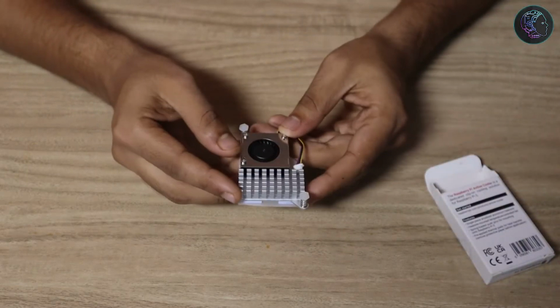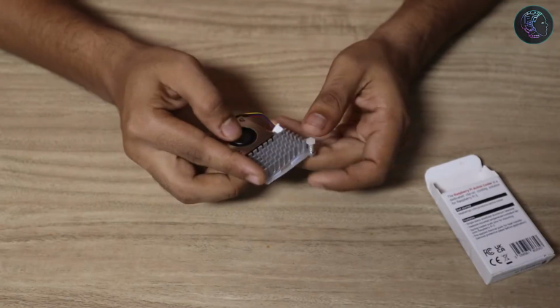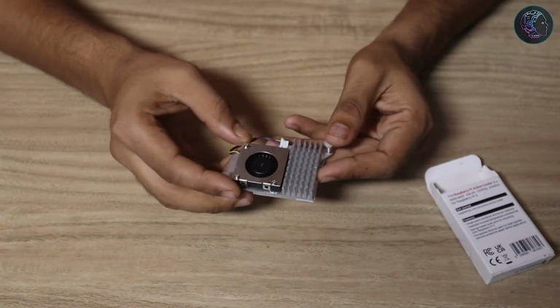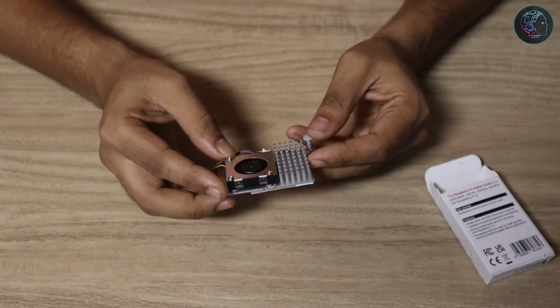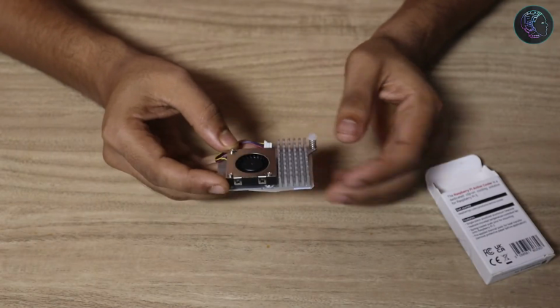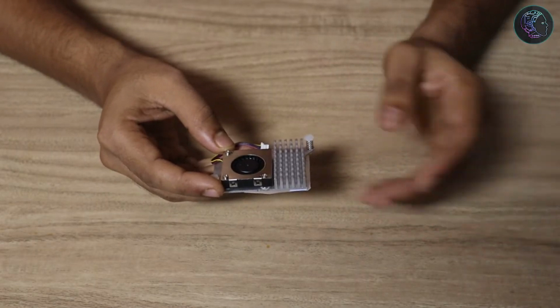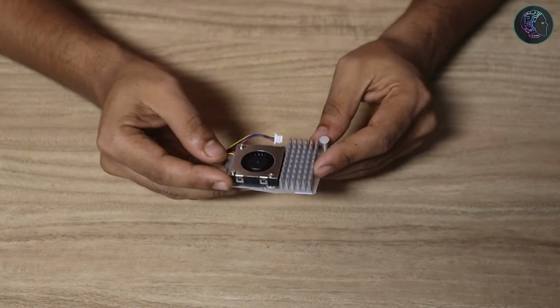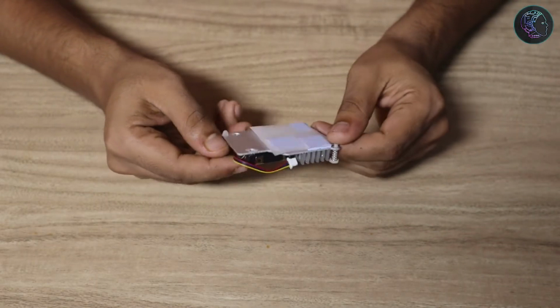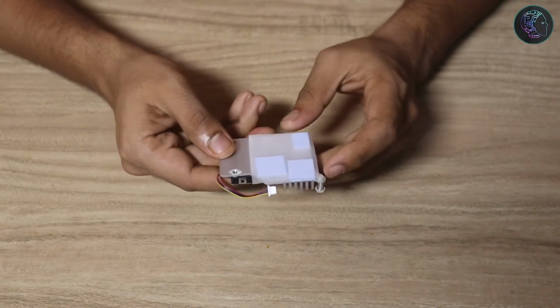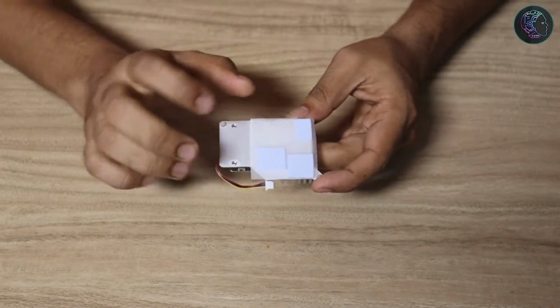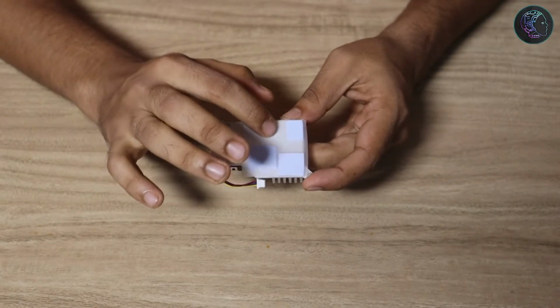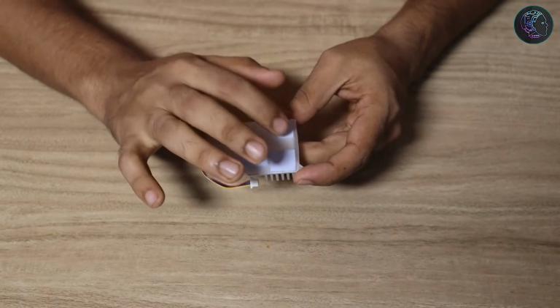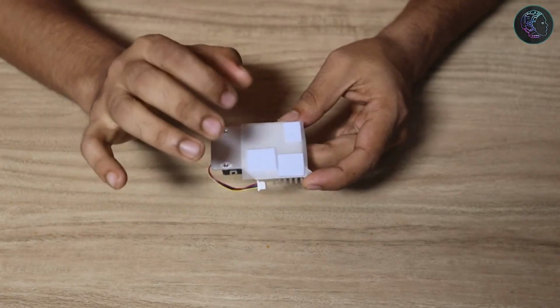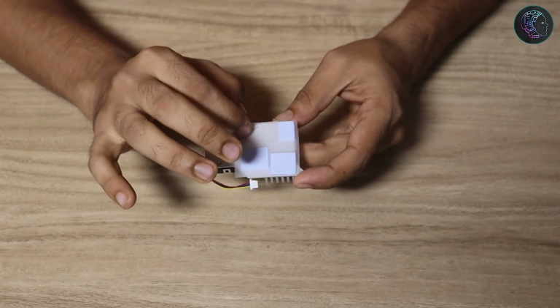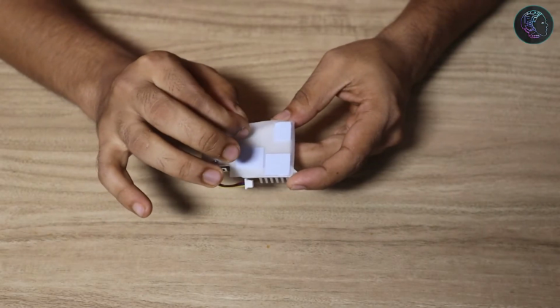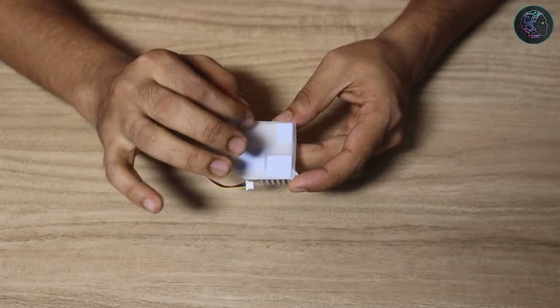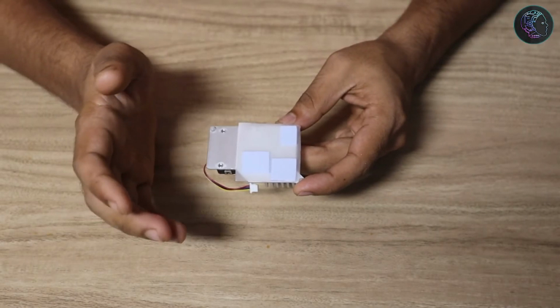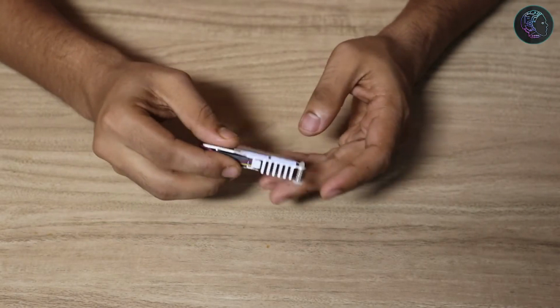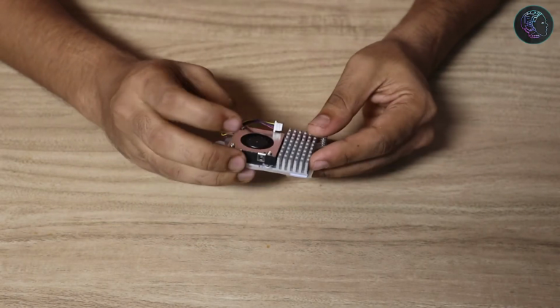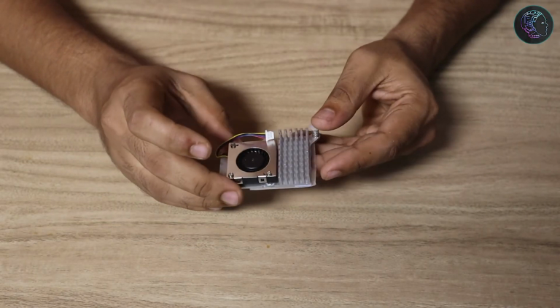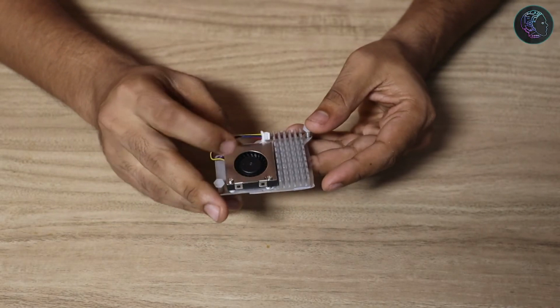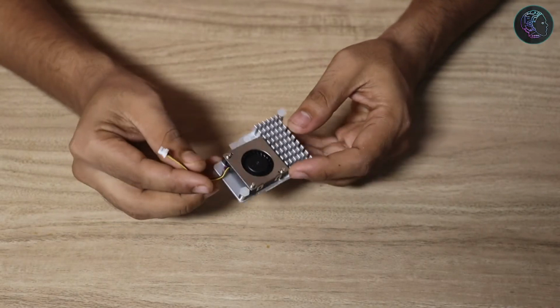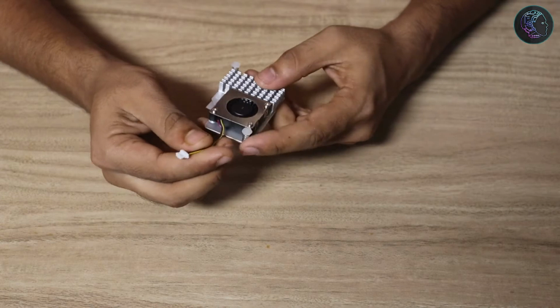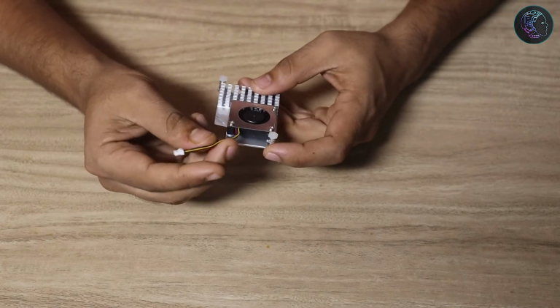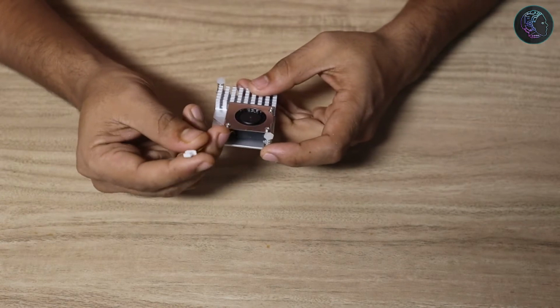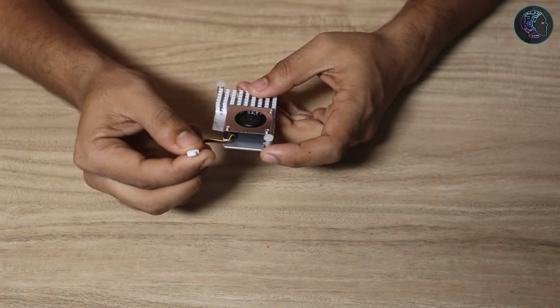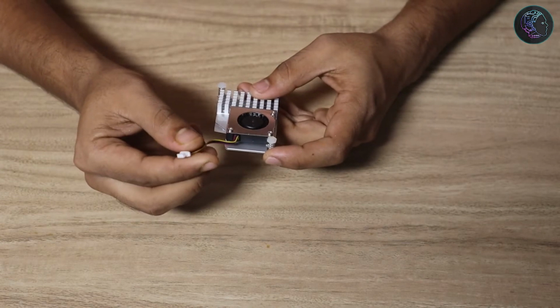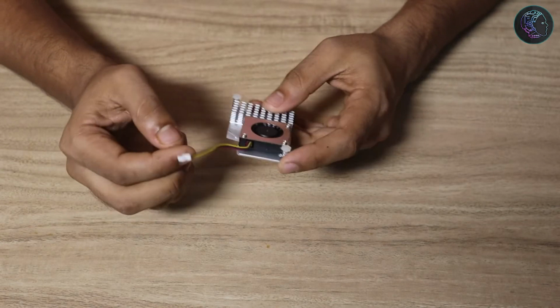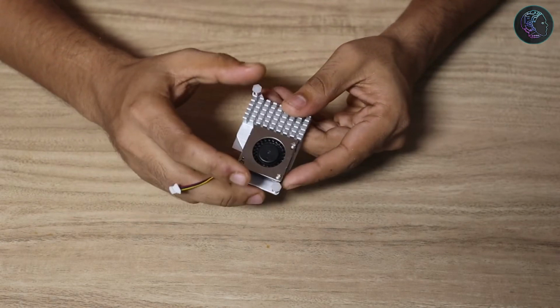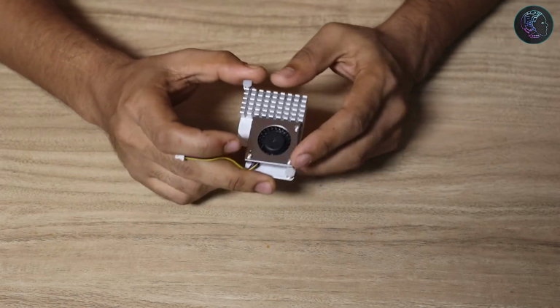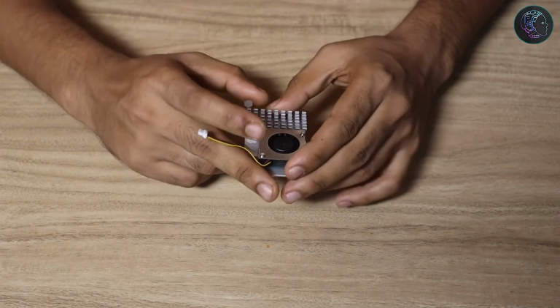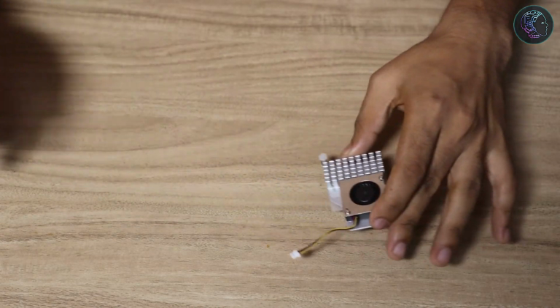Here we have the active cooler itself. As you can see, there are thermal pads here — we need to remove the pad cover and place it on the Raspberry Pi. There's also the fan socket connector that we need to plug into the Raspberry Pi.